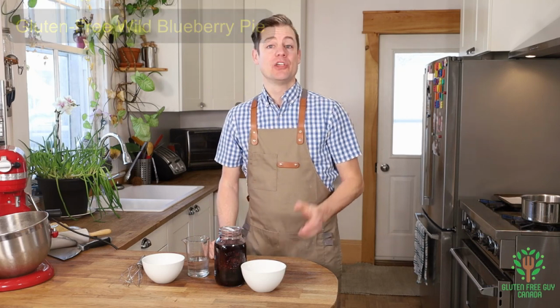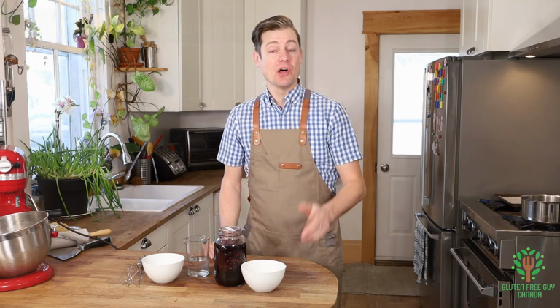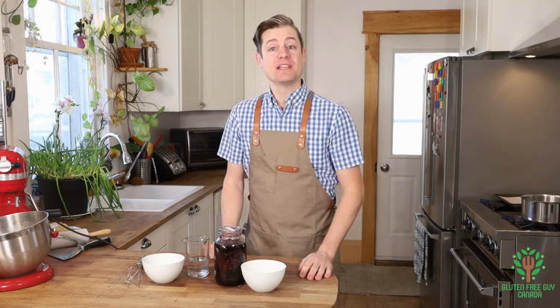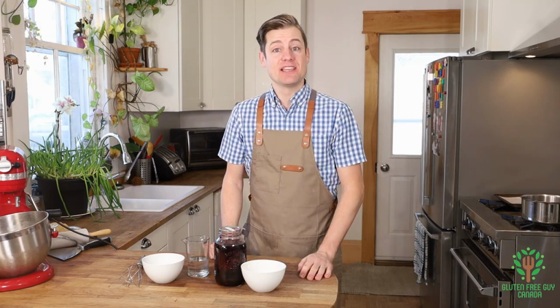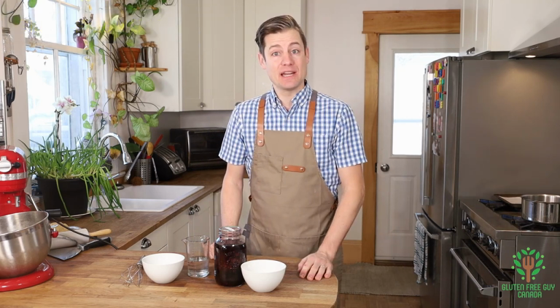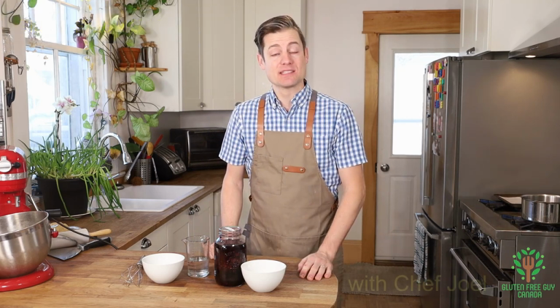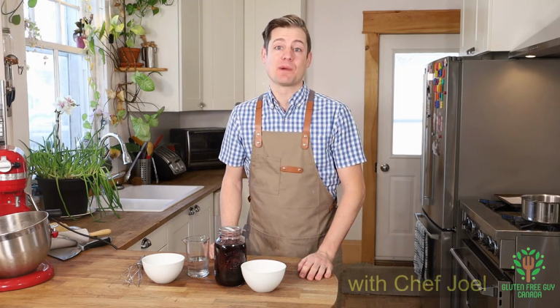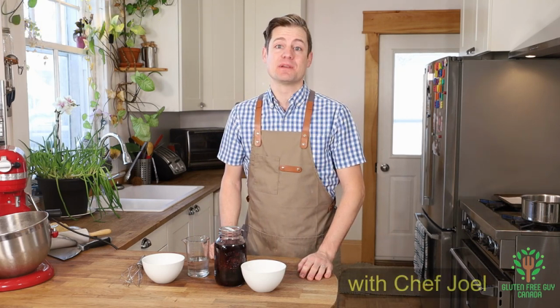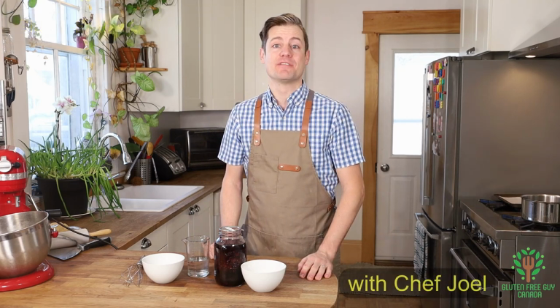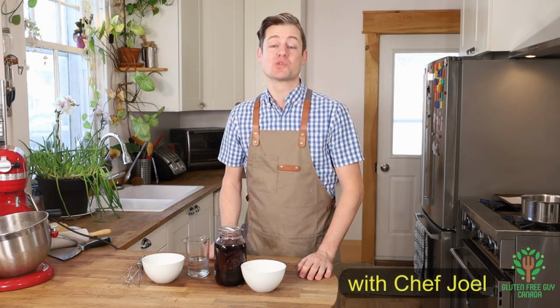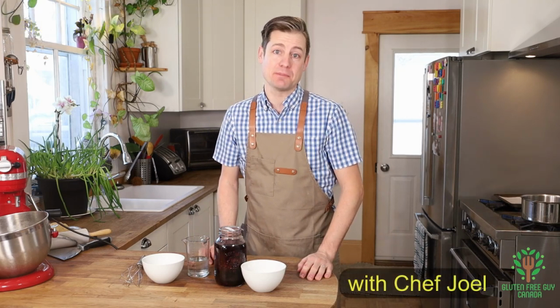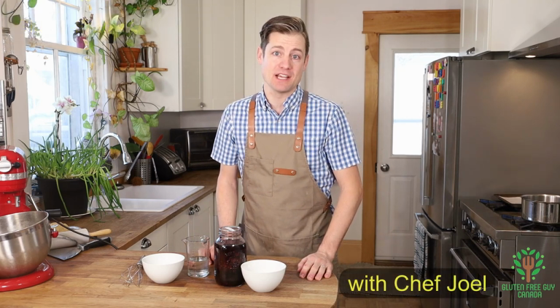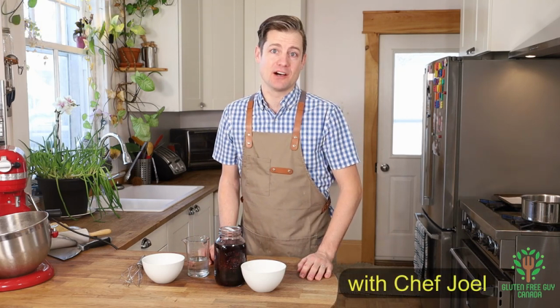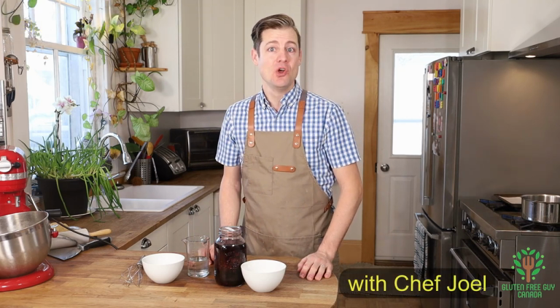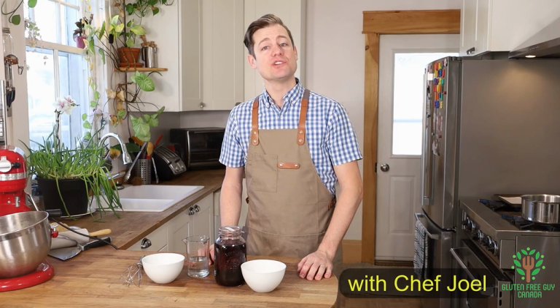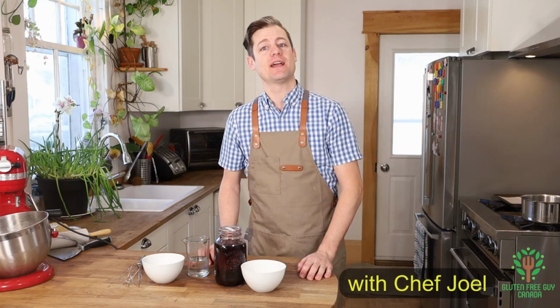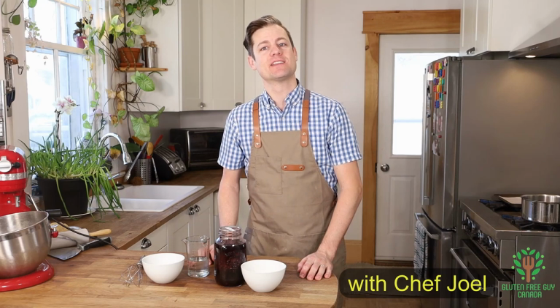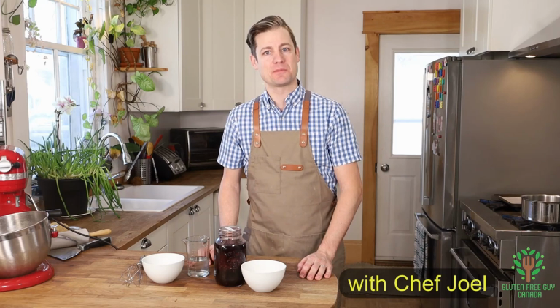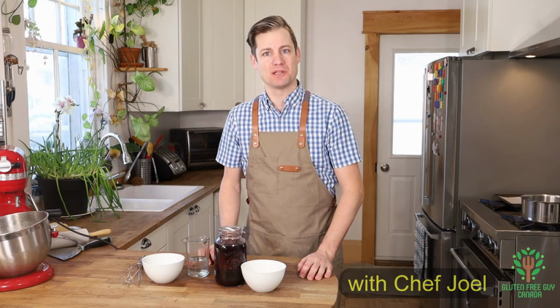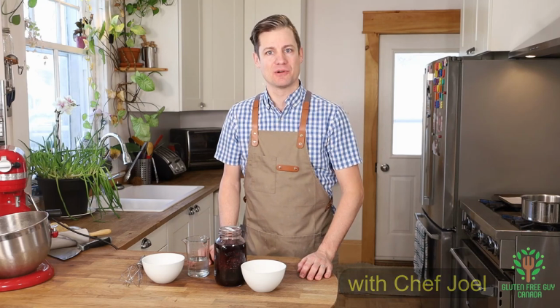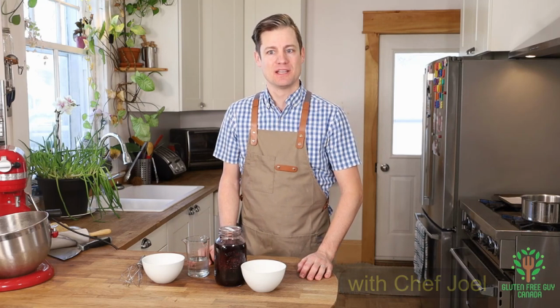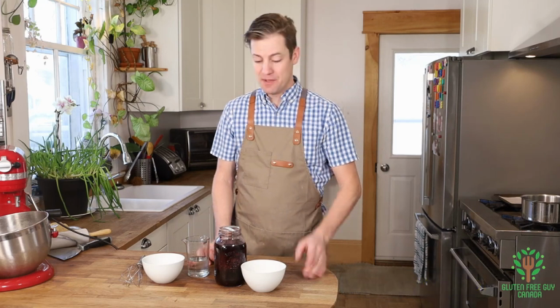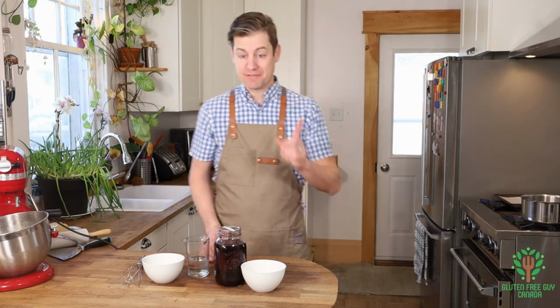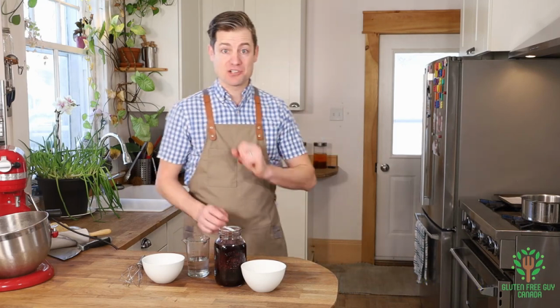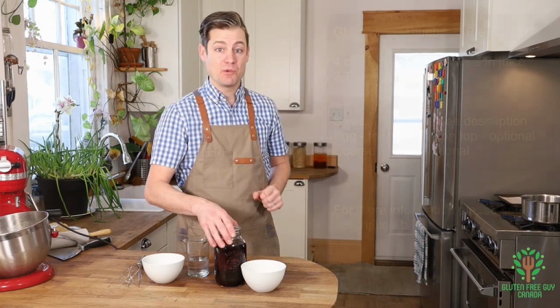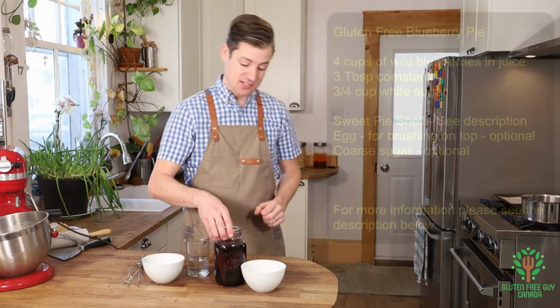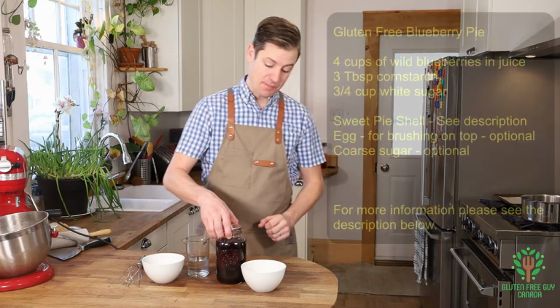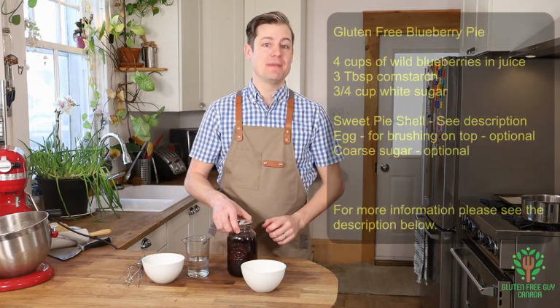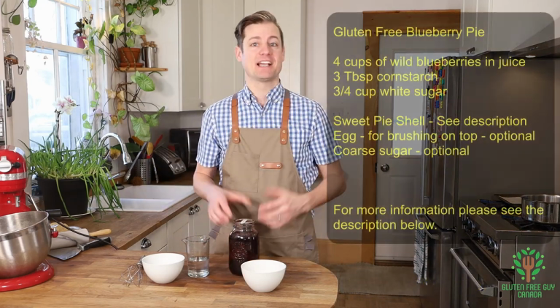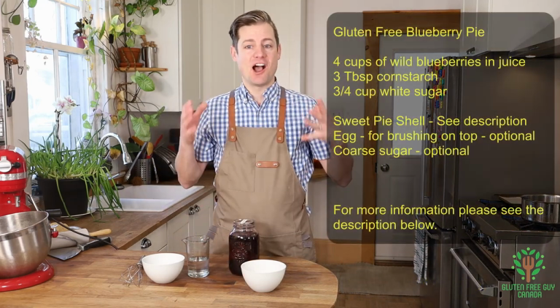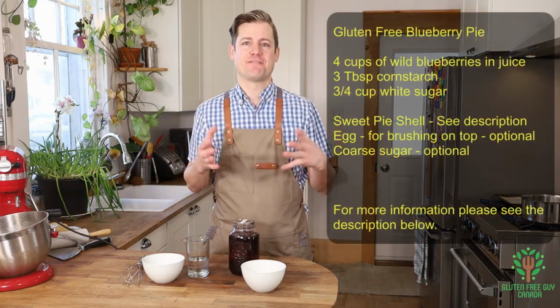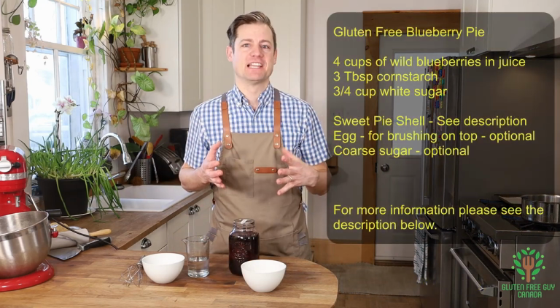You'll also need the ingredients and the recipe of the sweet pie shell, which you can find in the description below. But first, we want to start by making our filling.